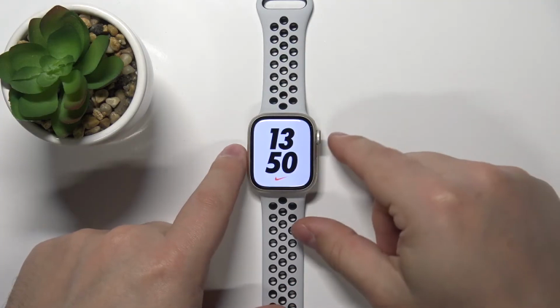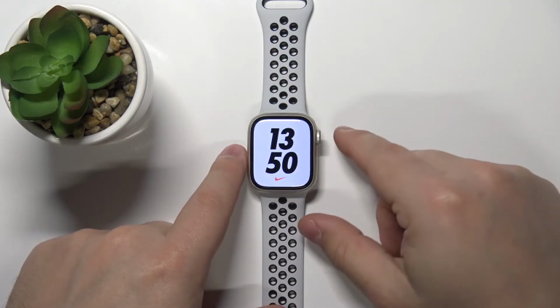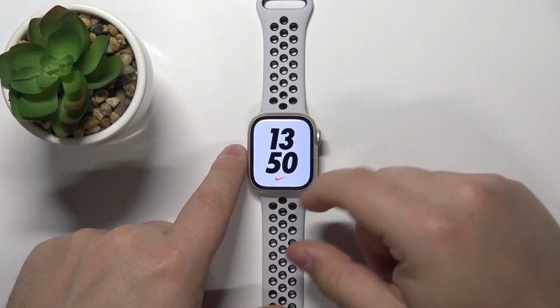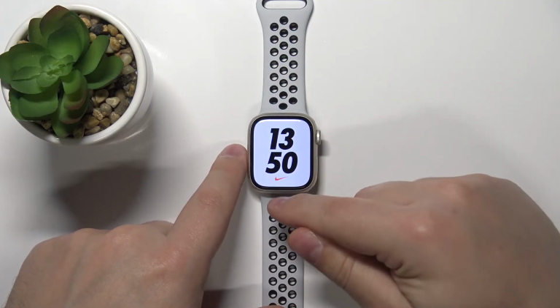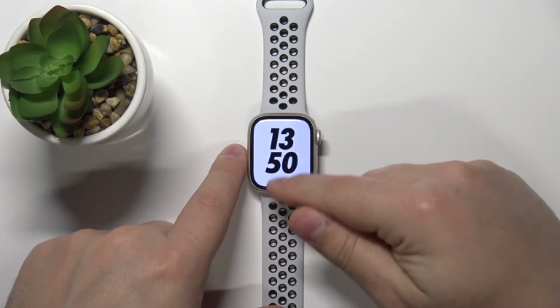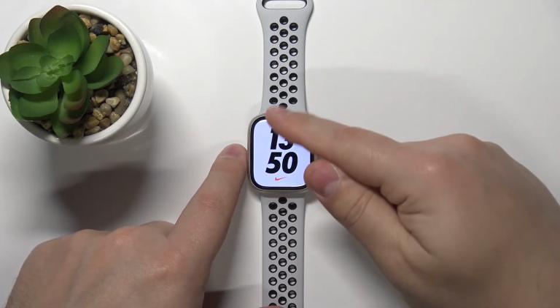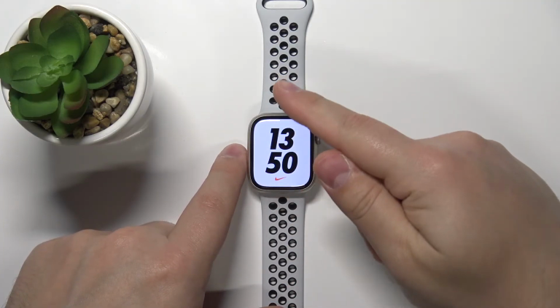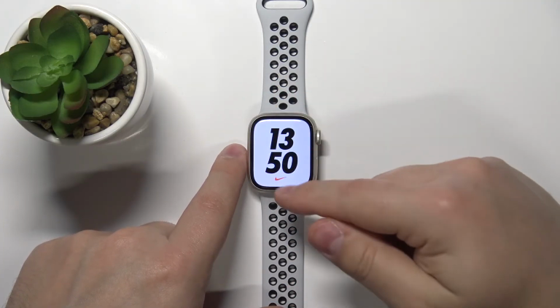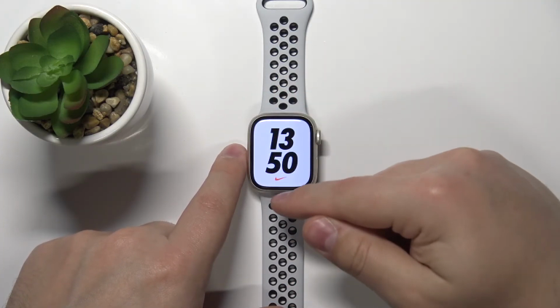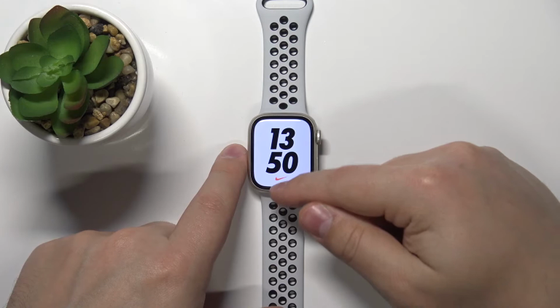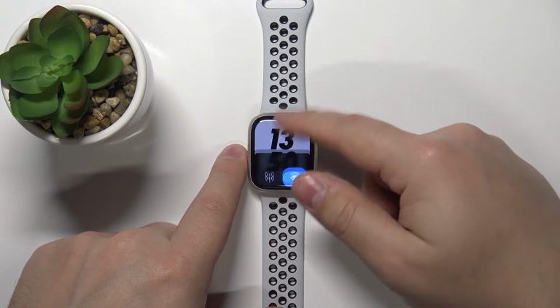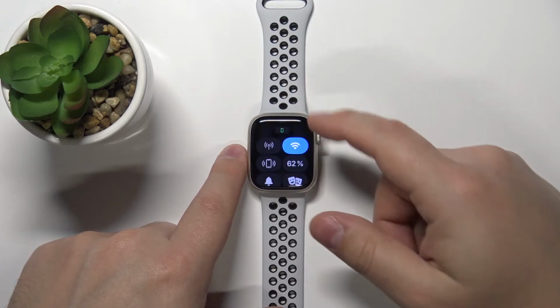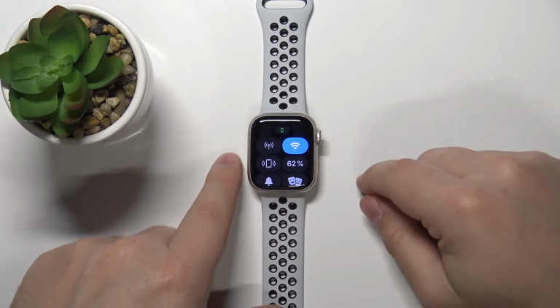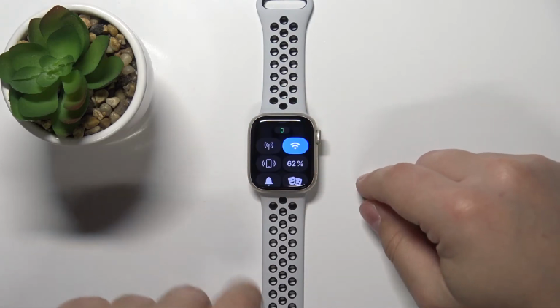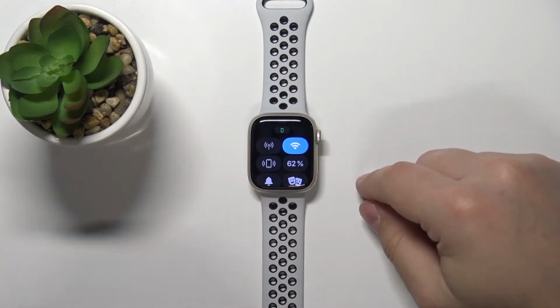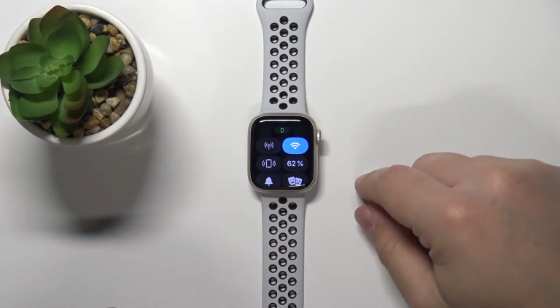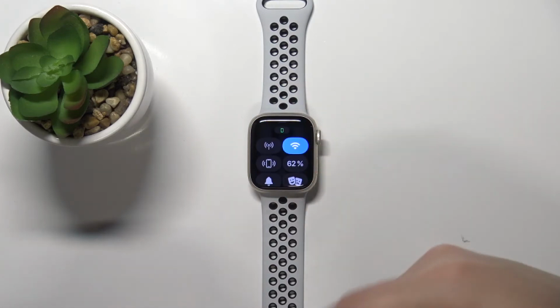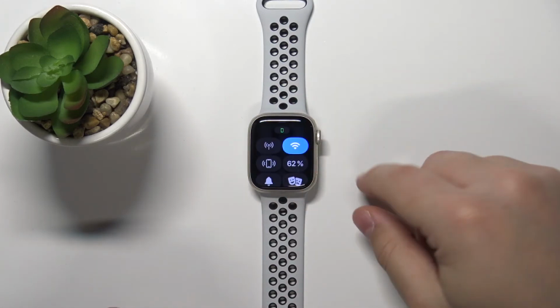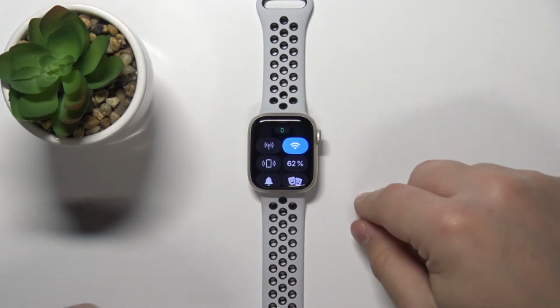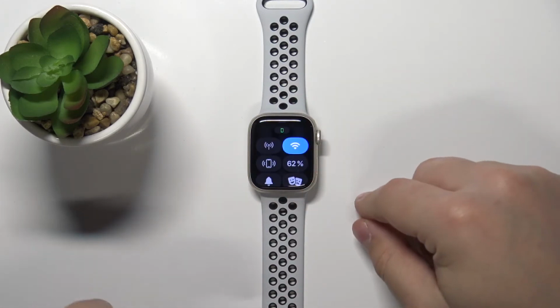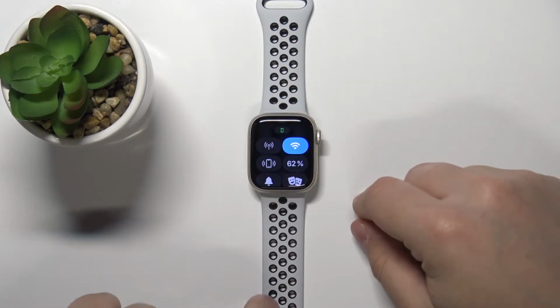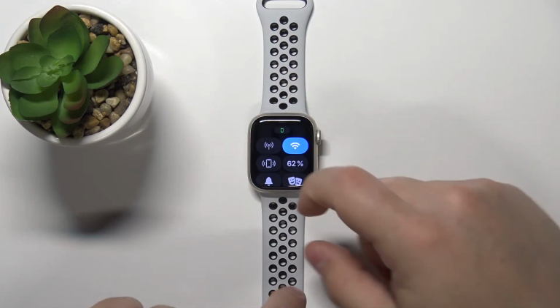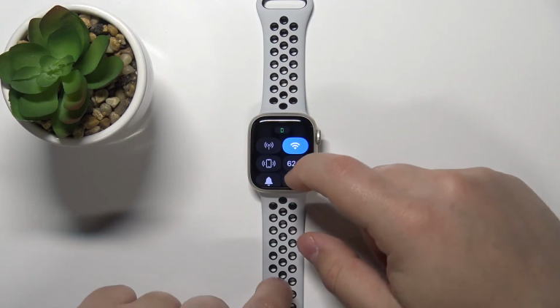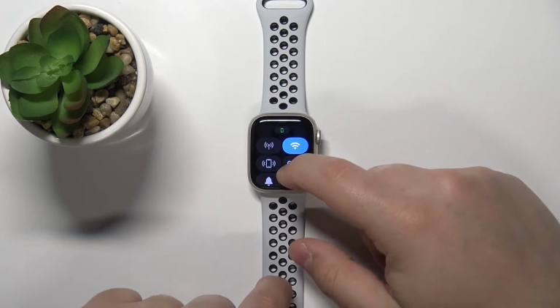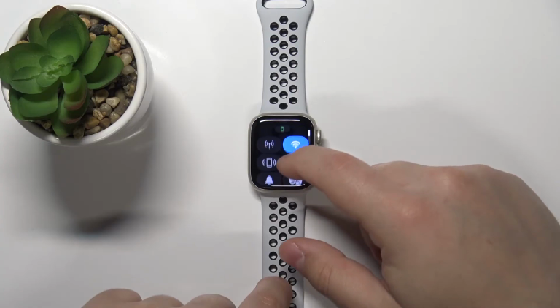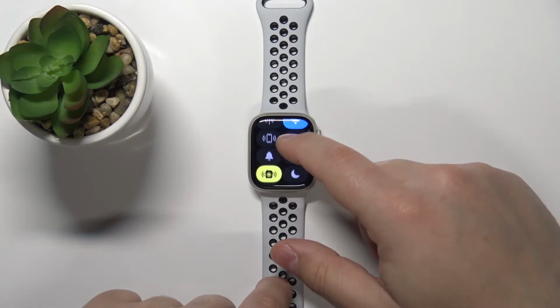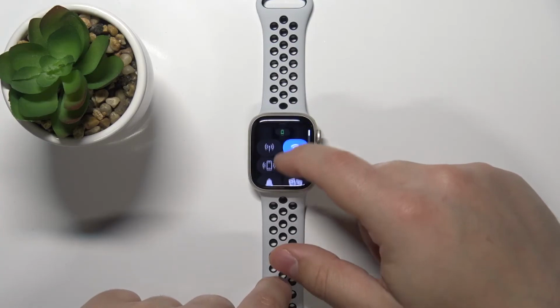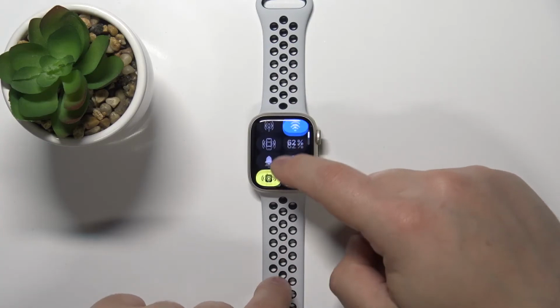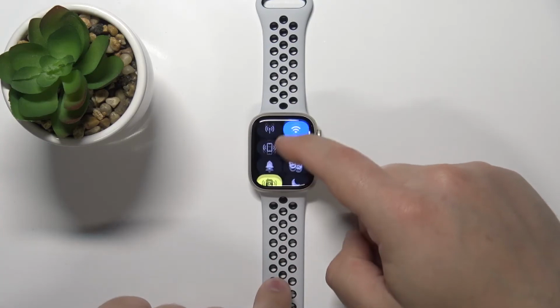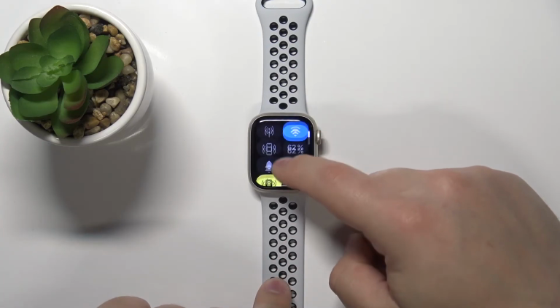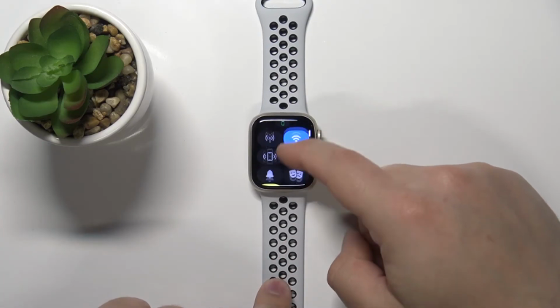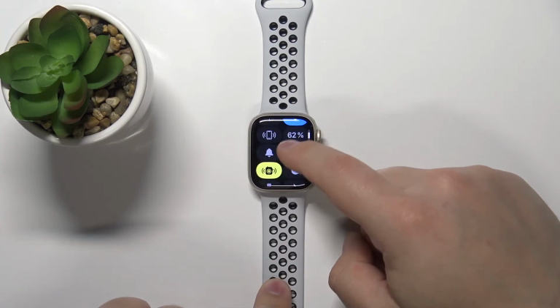swipe upwards from the bottom of the screen to open the control panel or control menu. Here you can swipe up and down on the screen to scroll through this menu.